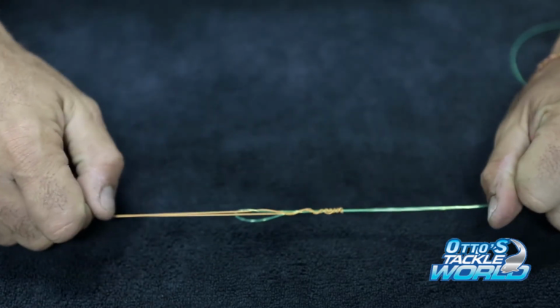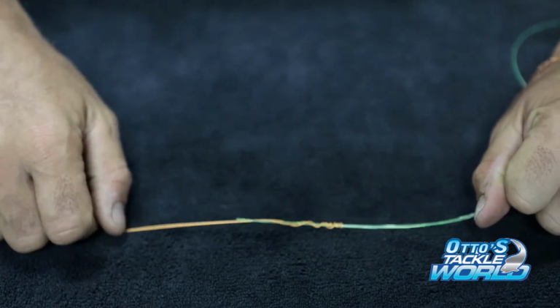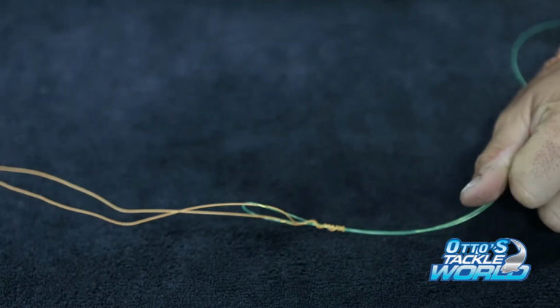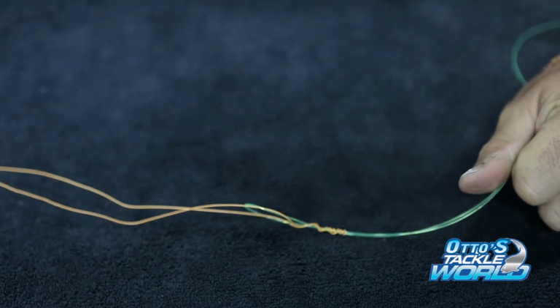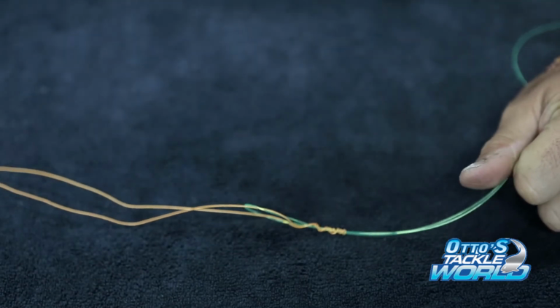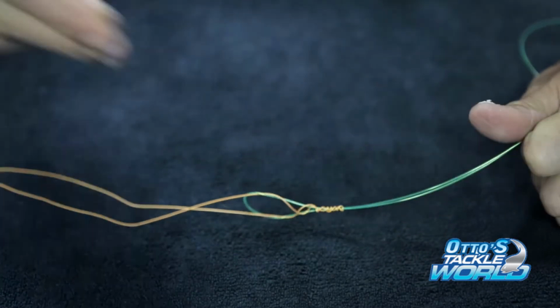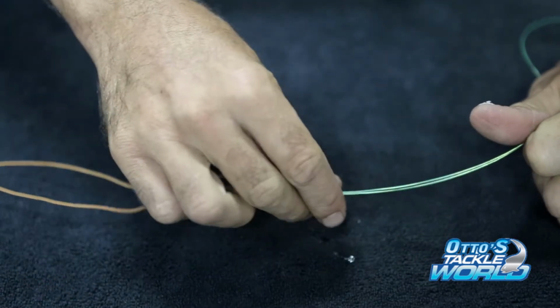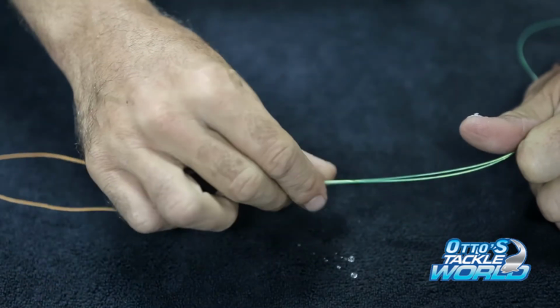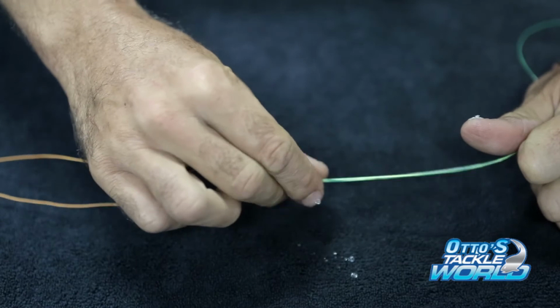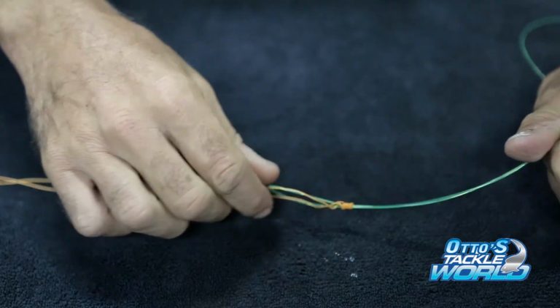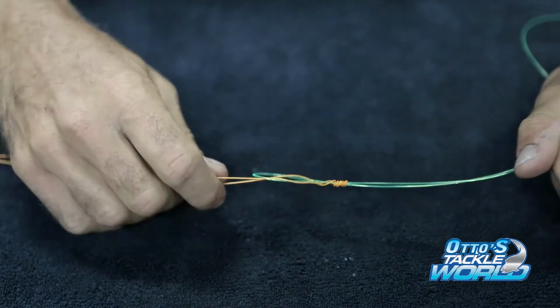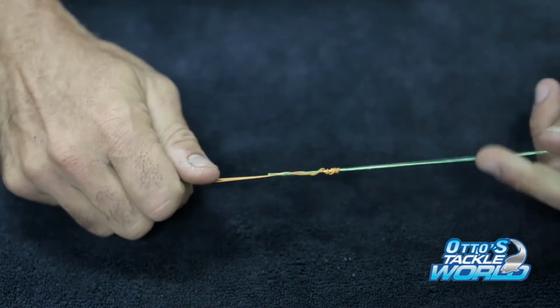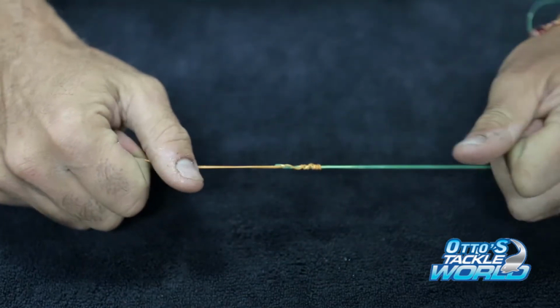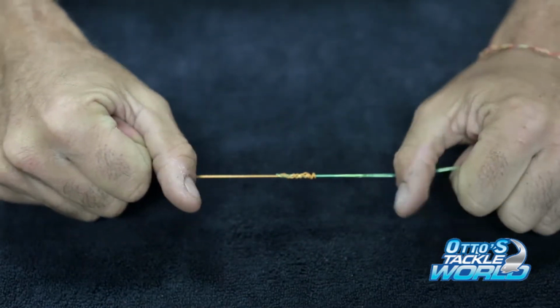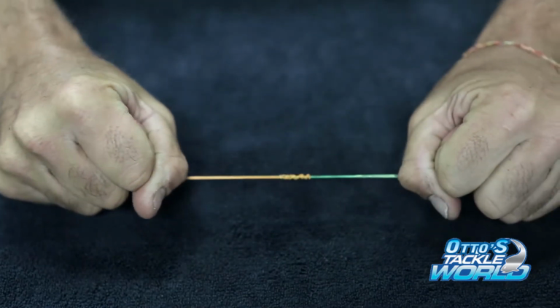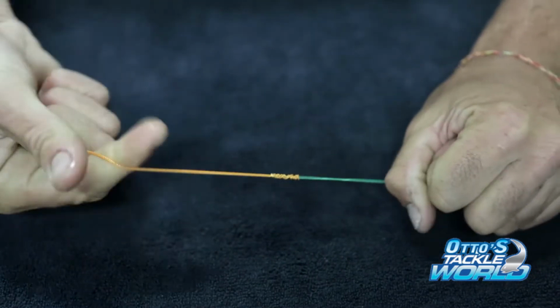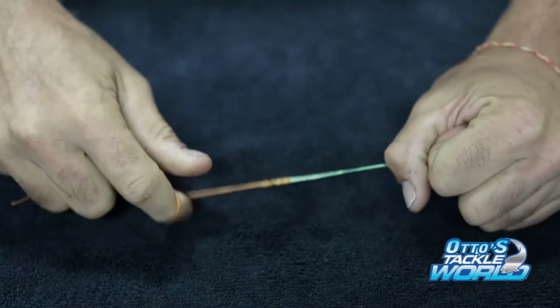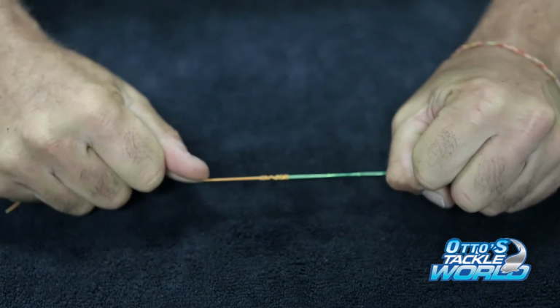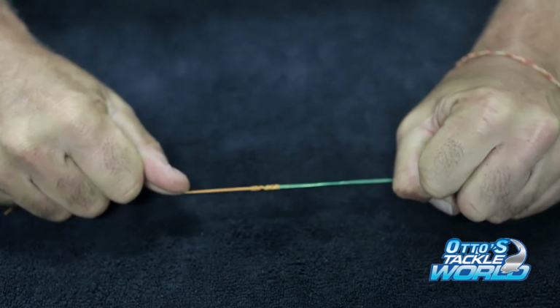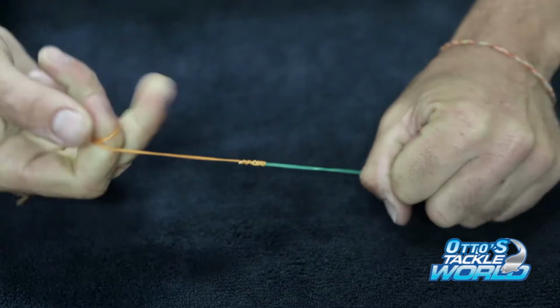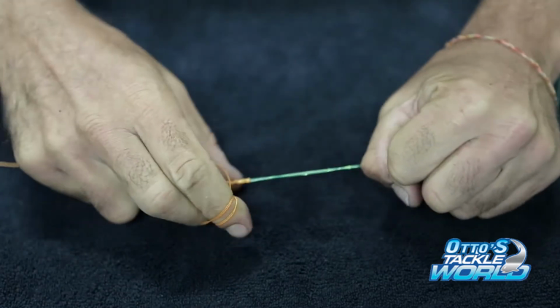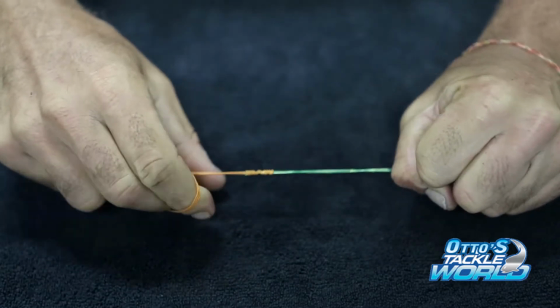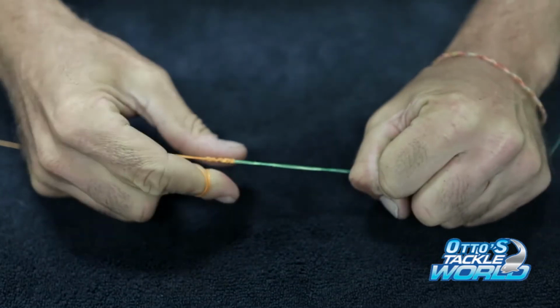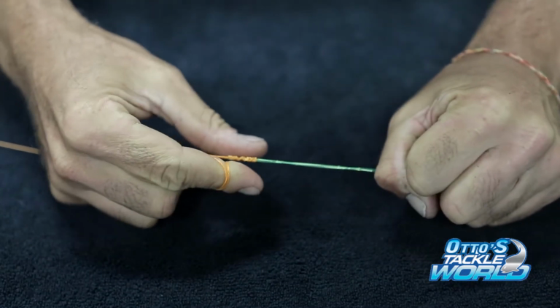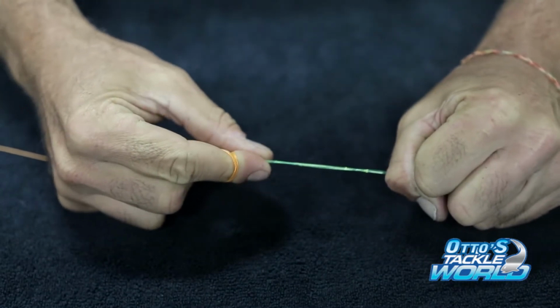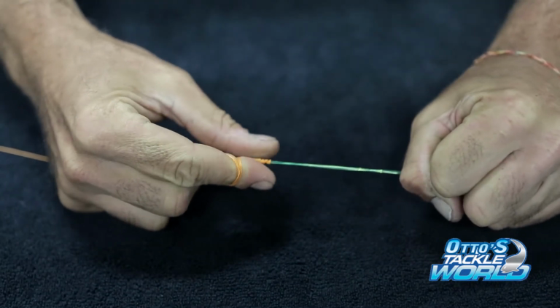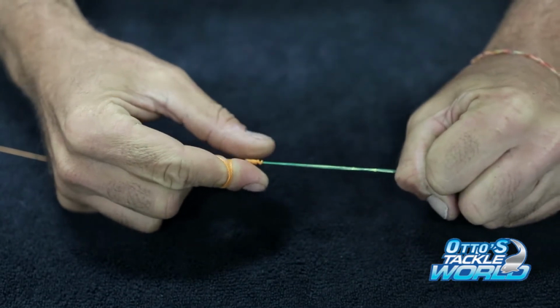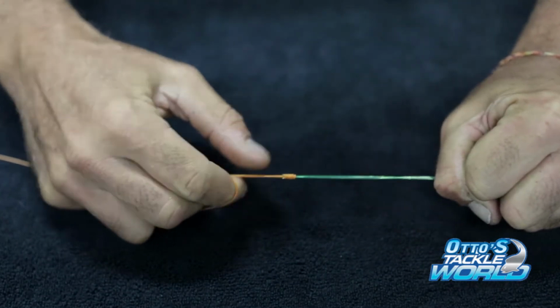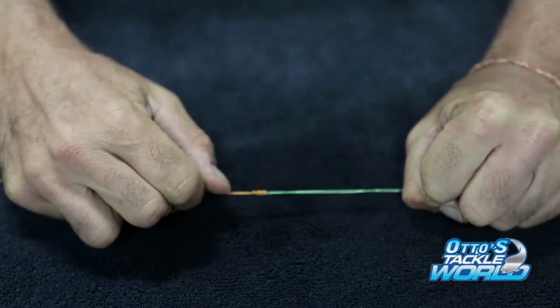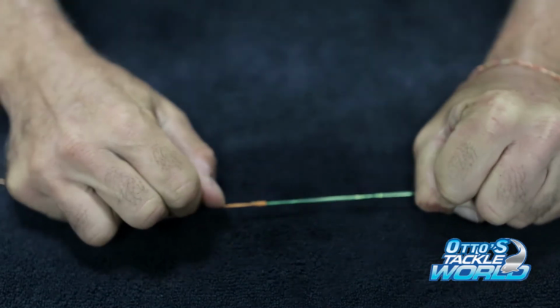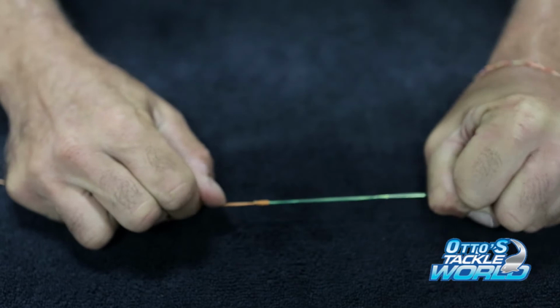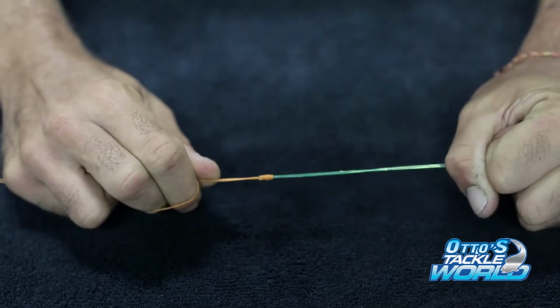Now you're going to take a little bit of water for lubrication, put that on there, and pull nice and tight. Make sure you've got both ends of the line. Sometimes you may need to just give it a little help with your finger there, and there we go. We've got a beautiful connection.